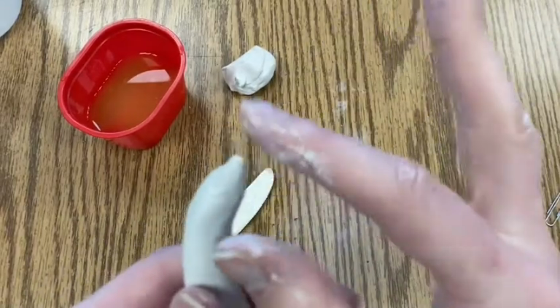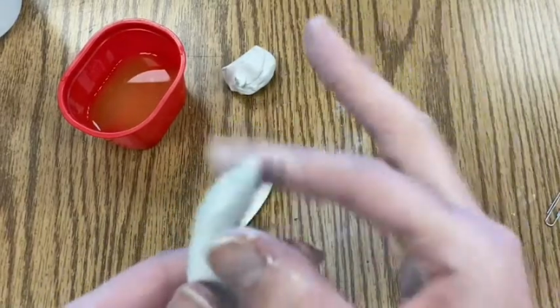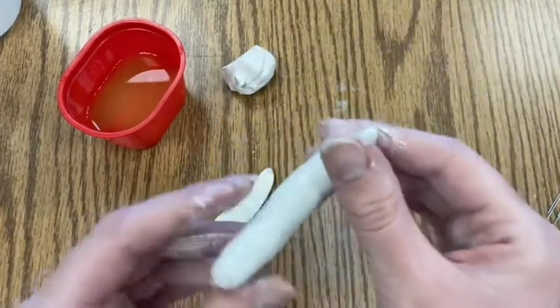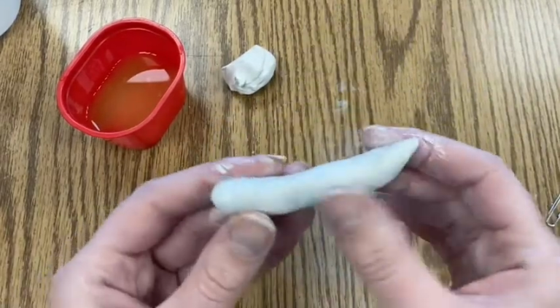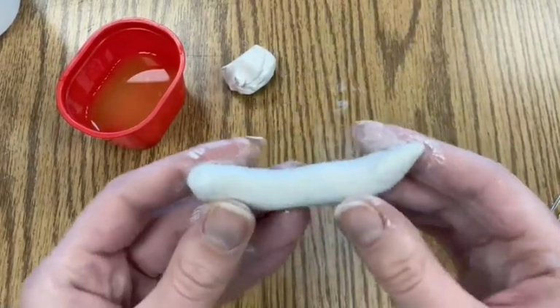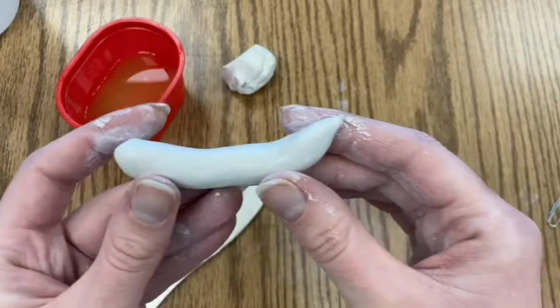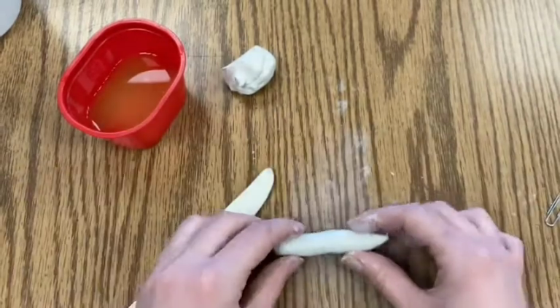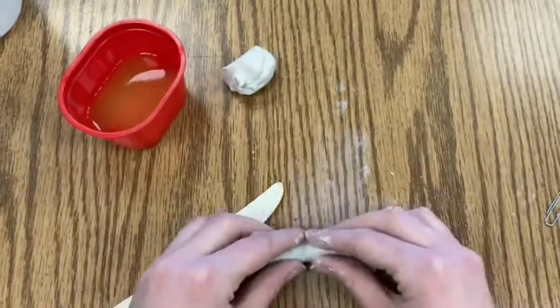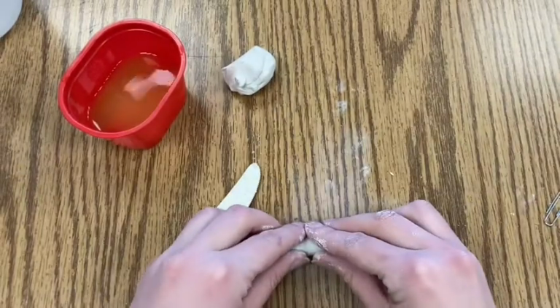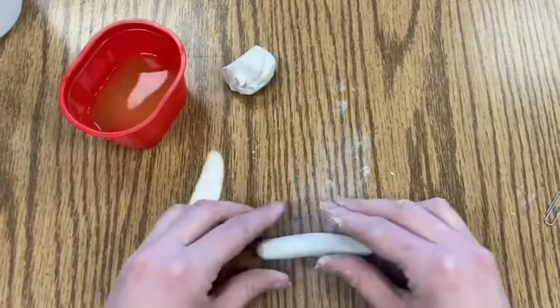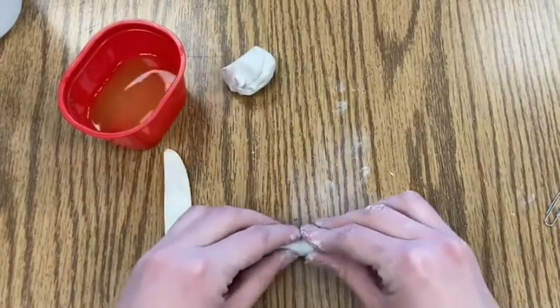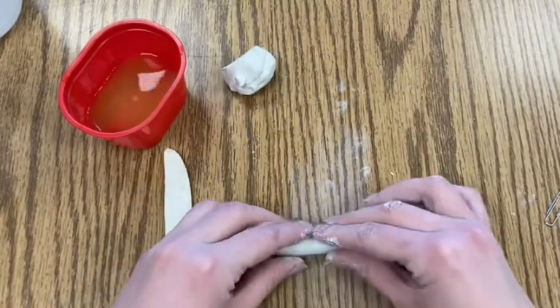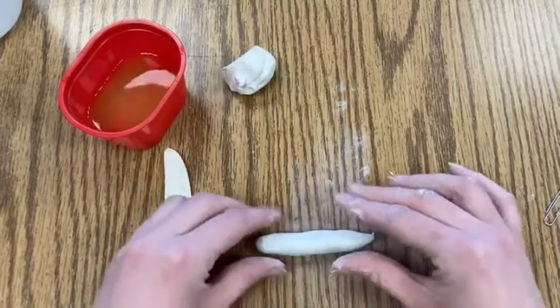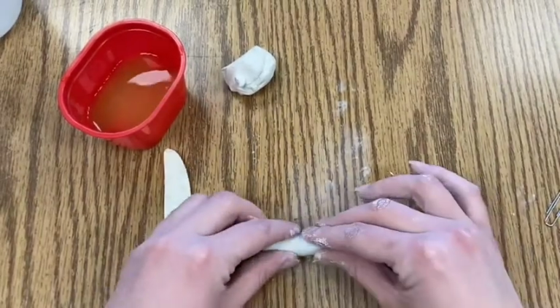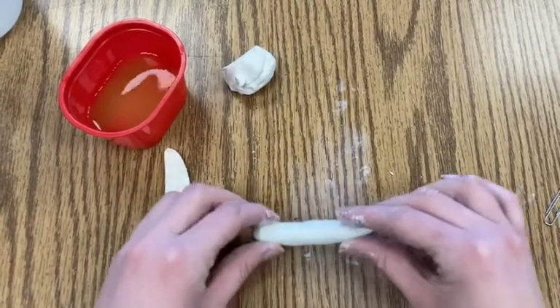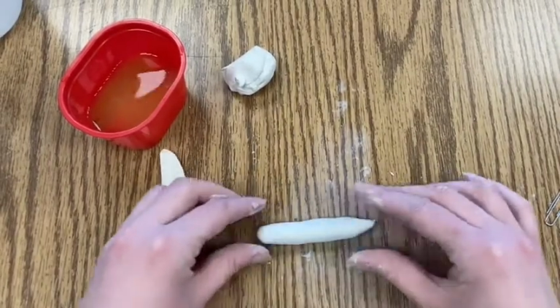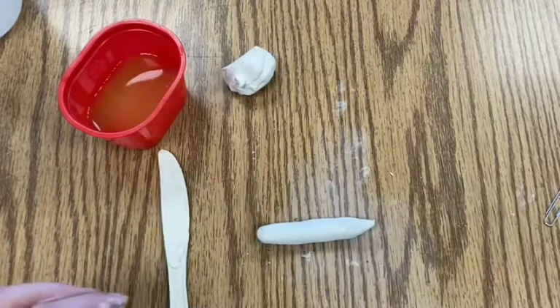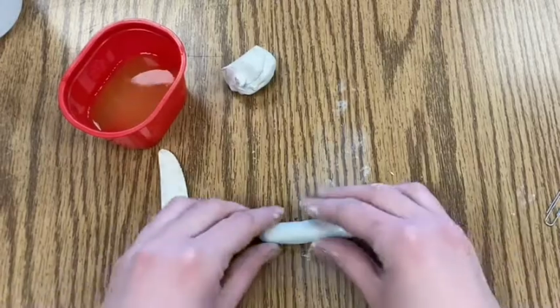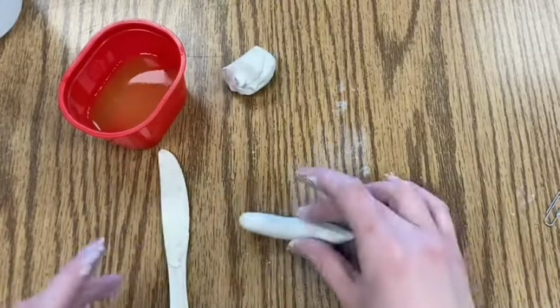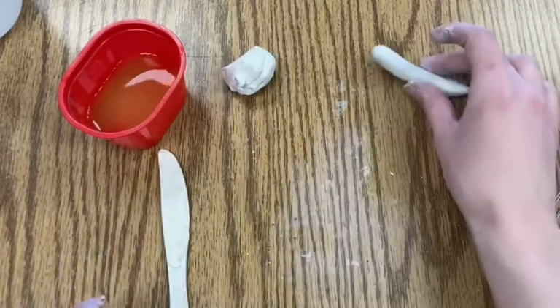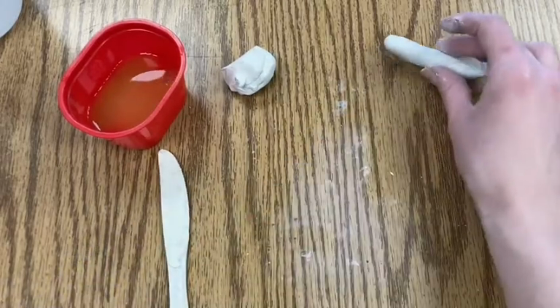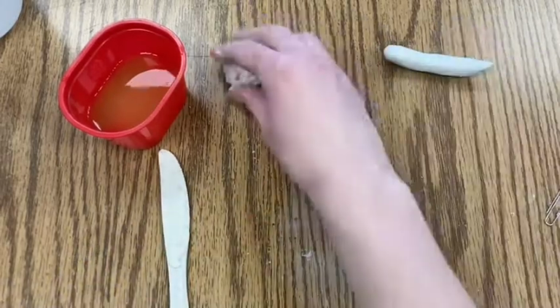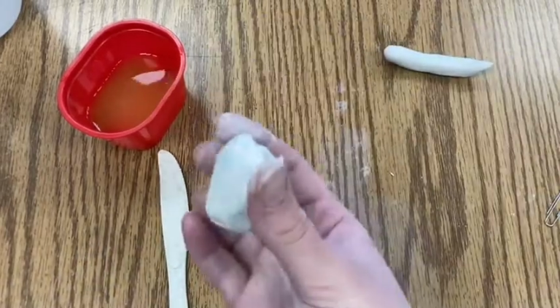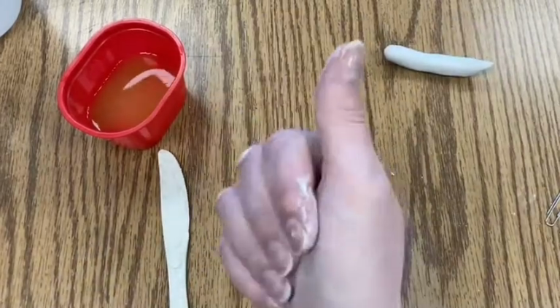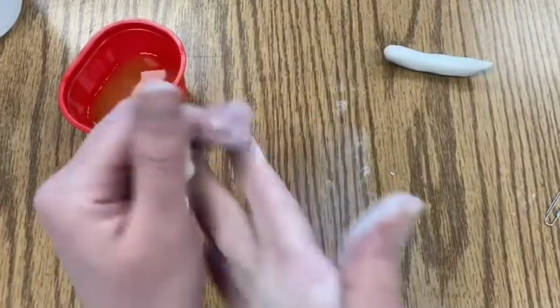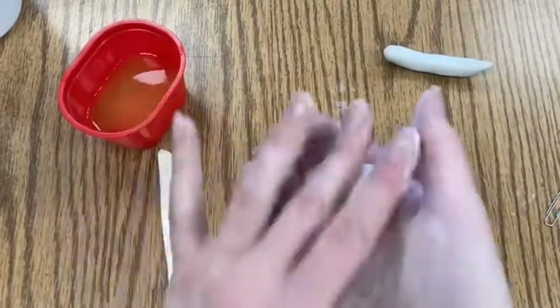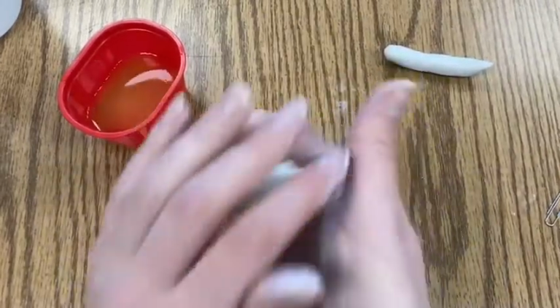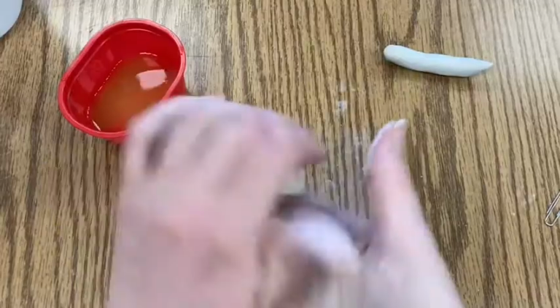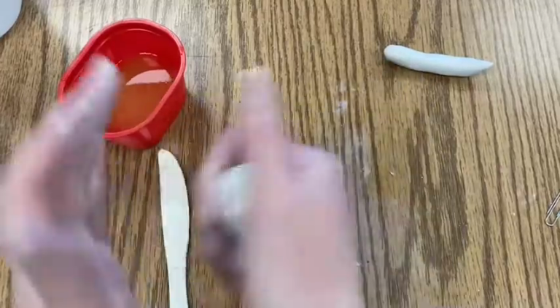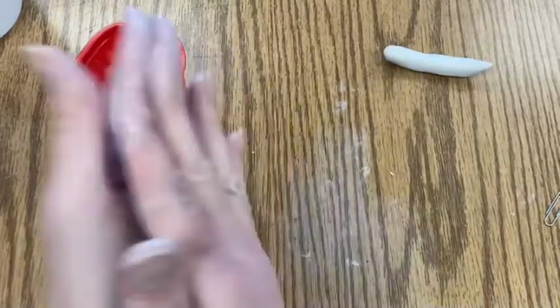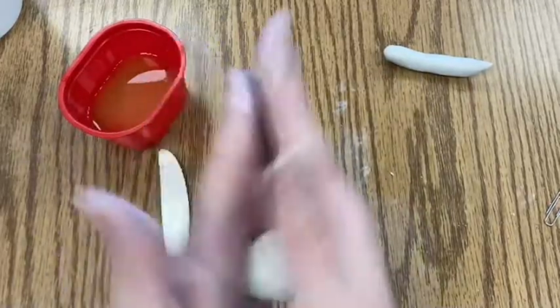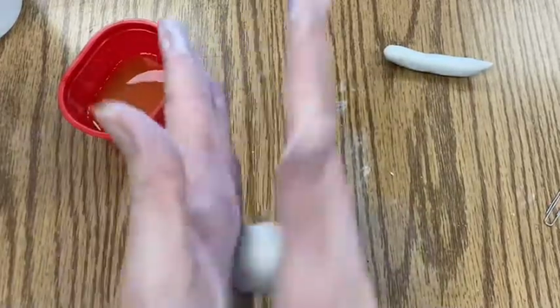On the tail end I'm smoothing it and putting it more into a point. Then I'm placing it on the table so it can rest on its own — I pushed it down a little to make the underside flat. Now I'll set that part aside.